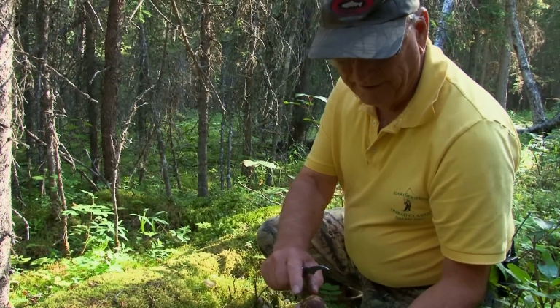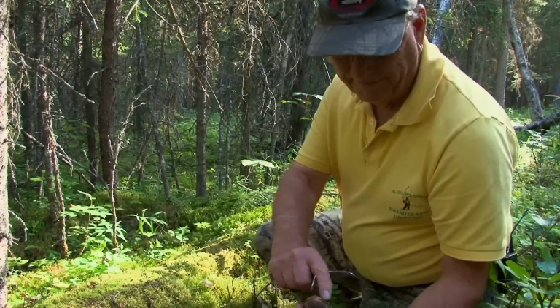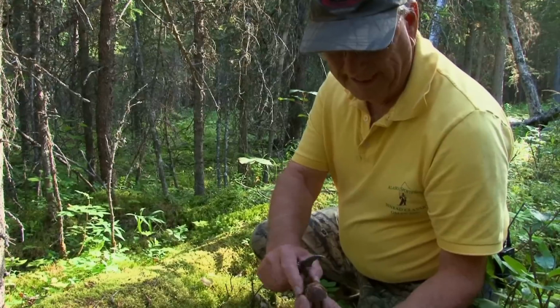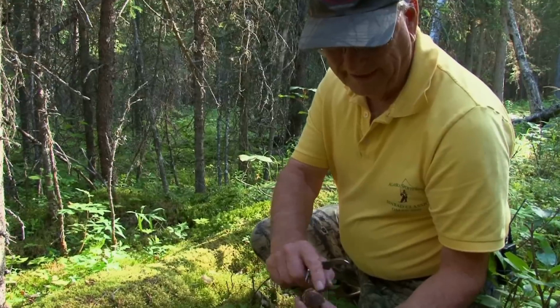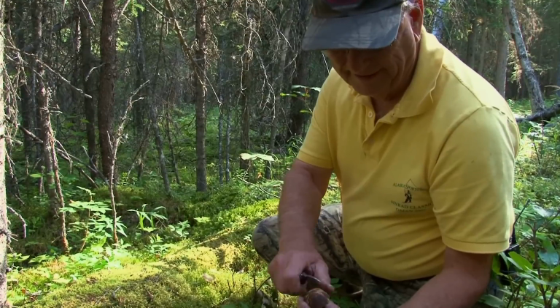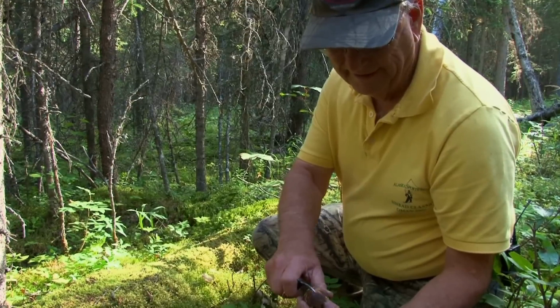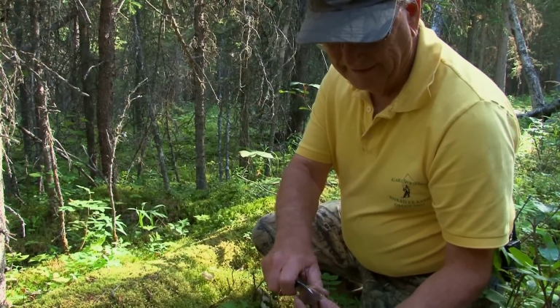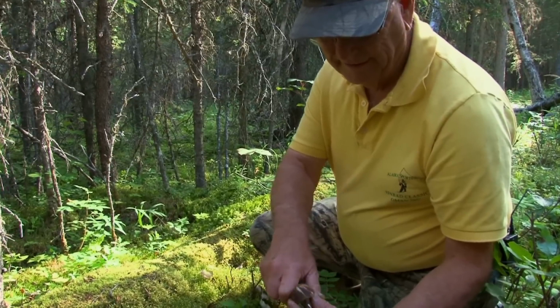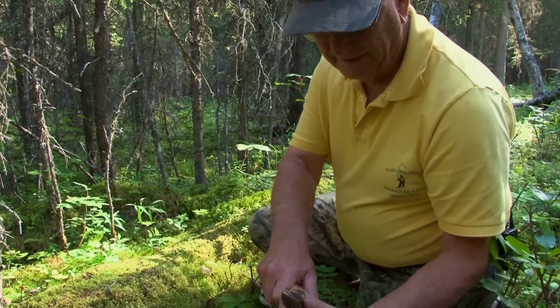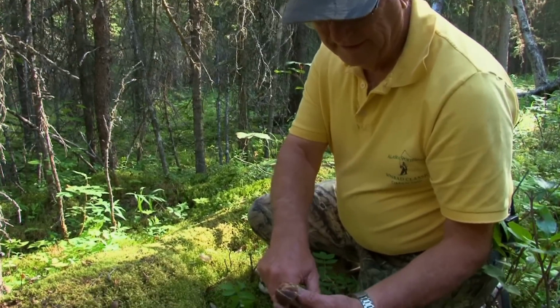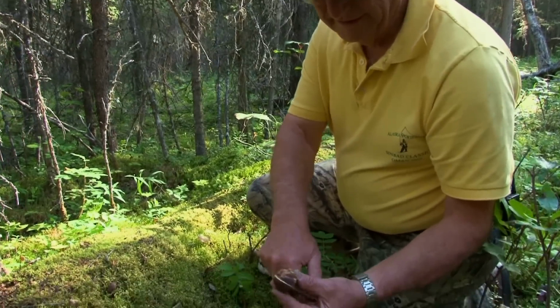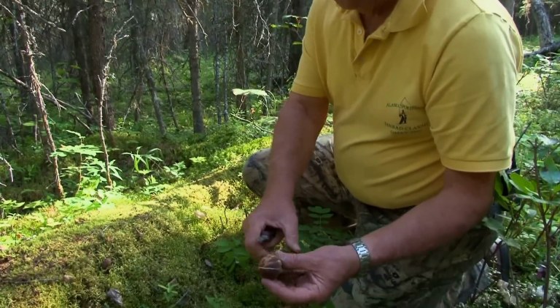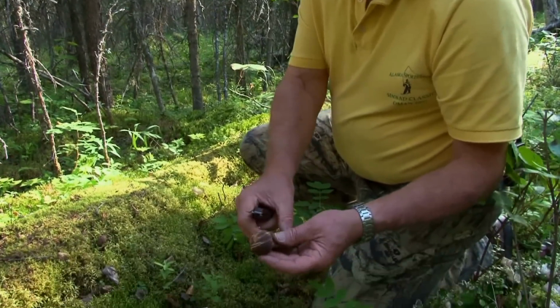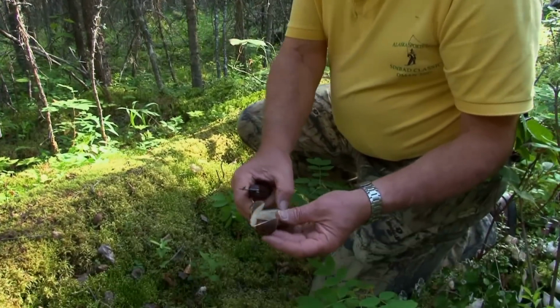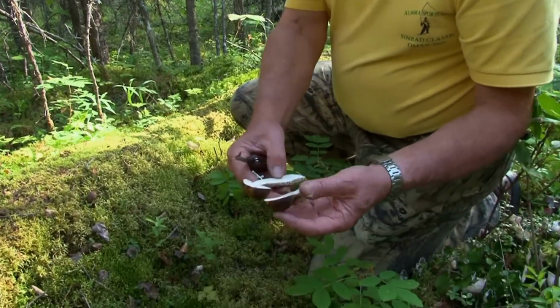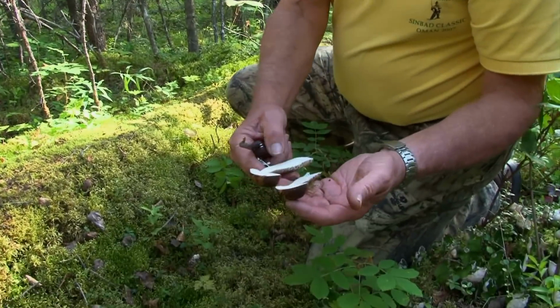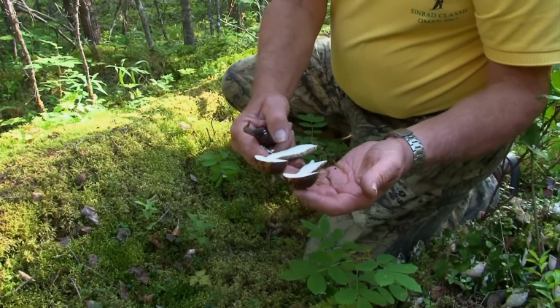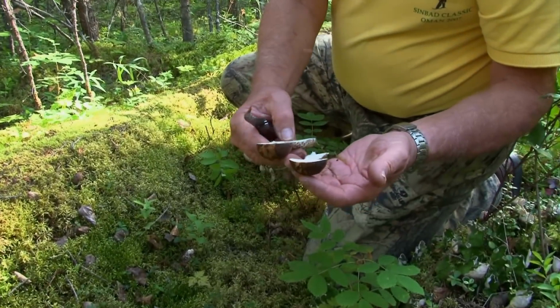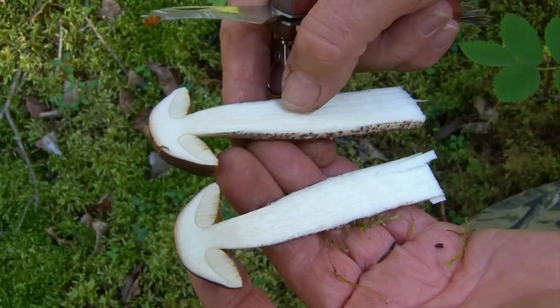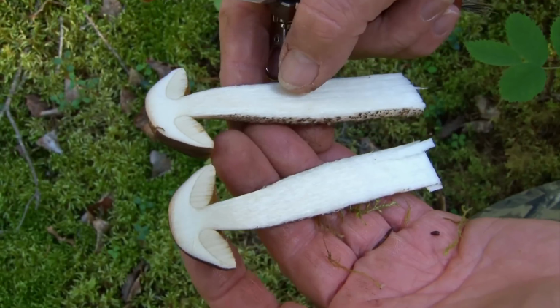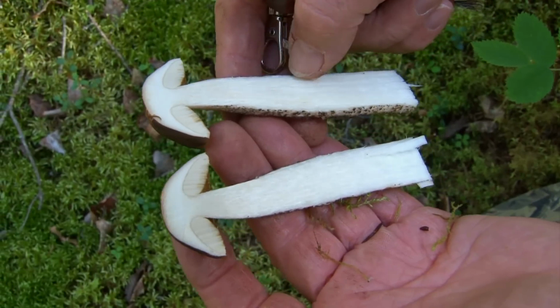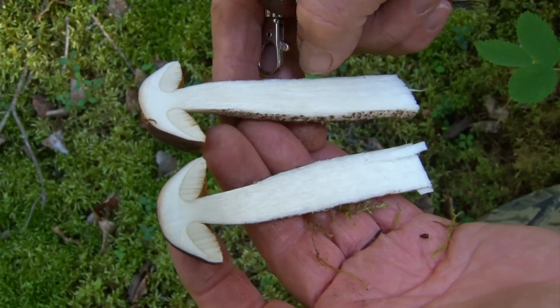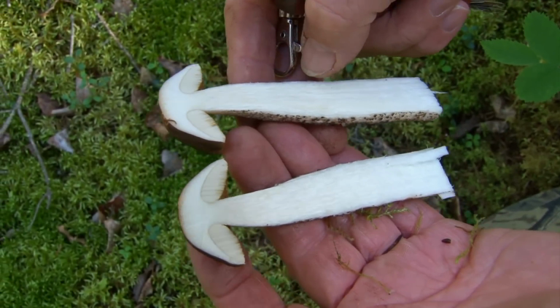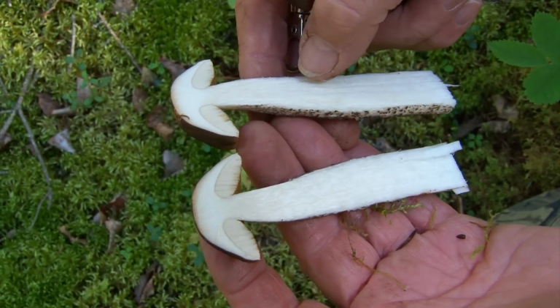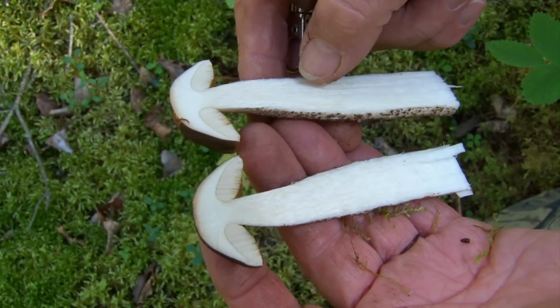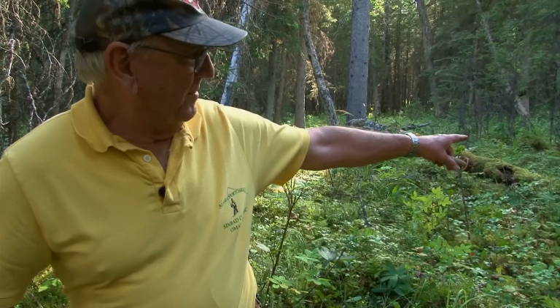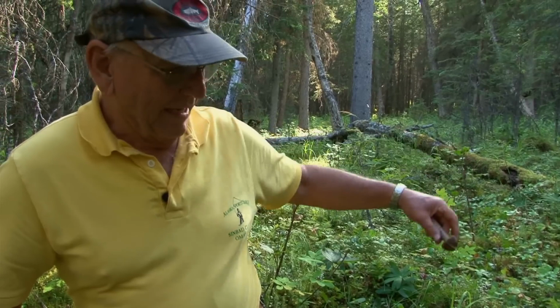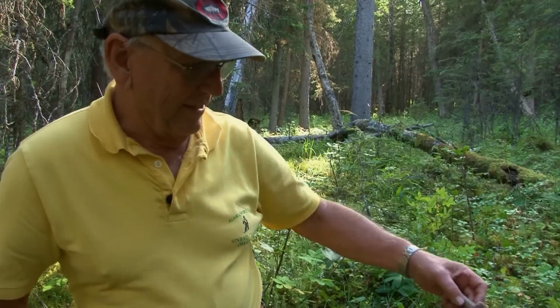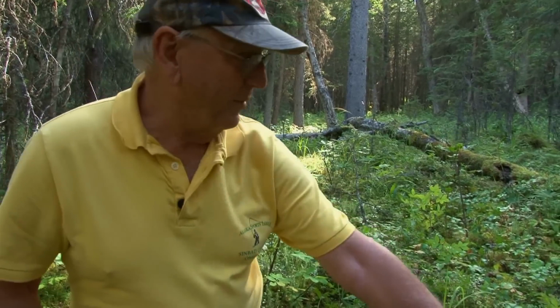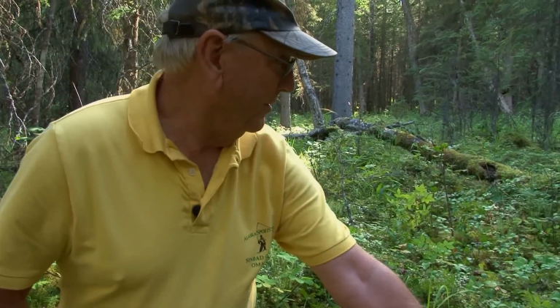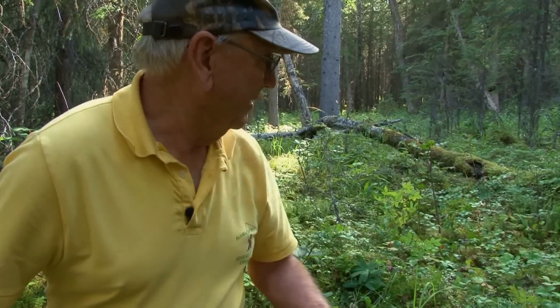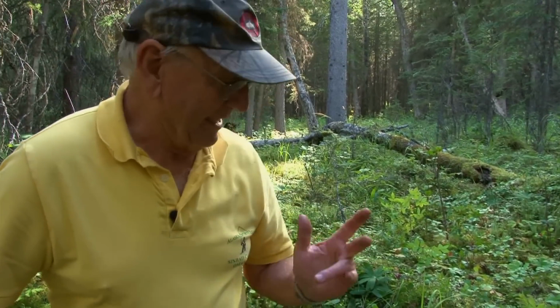Notice the variegated coloring here. Perfect. And I see something back over there that we ought to go take a look at.